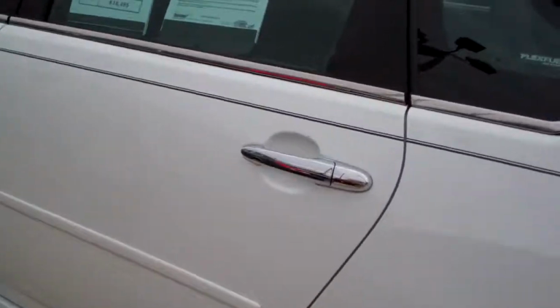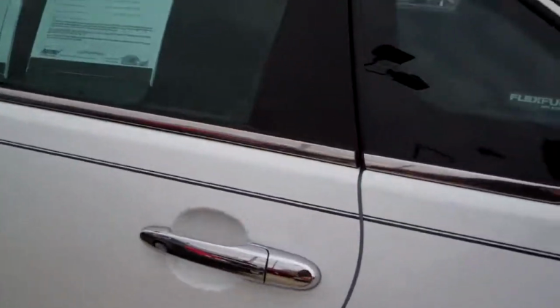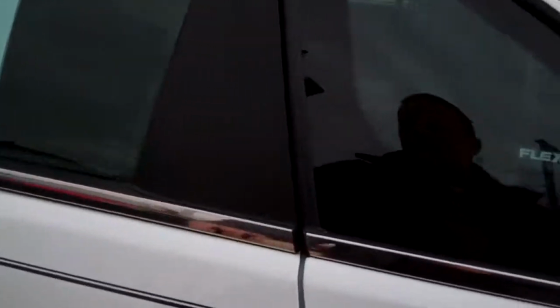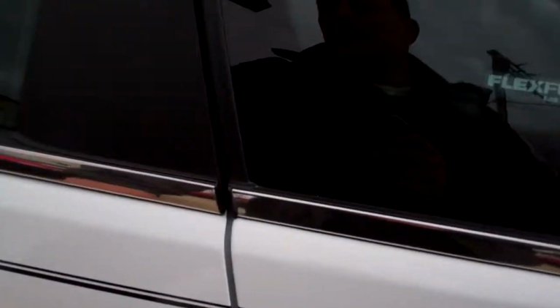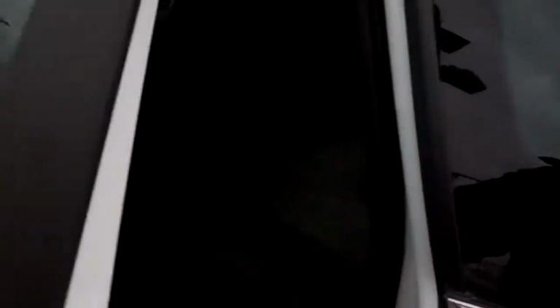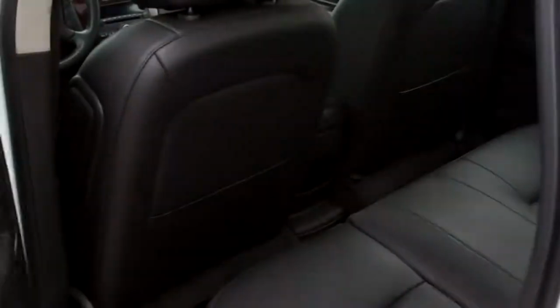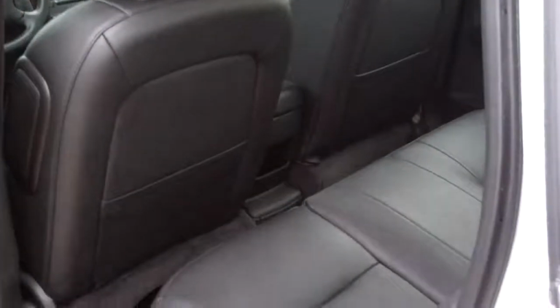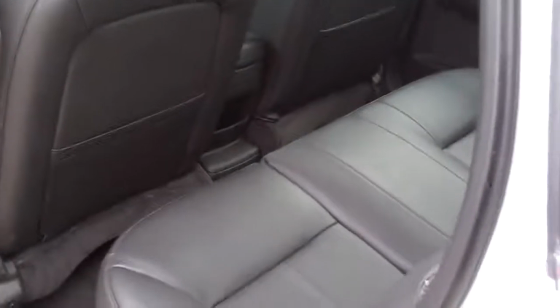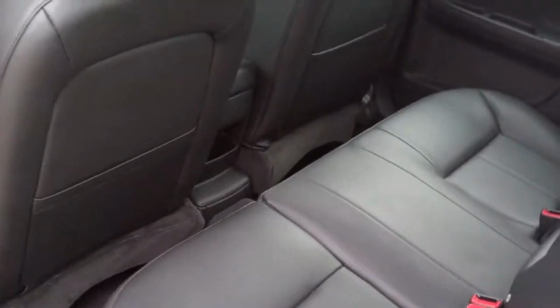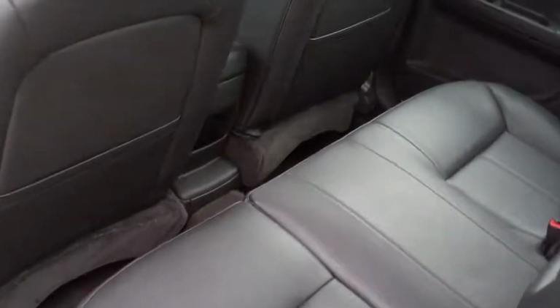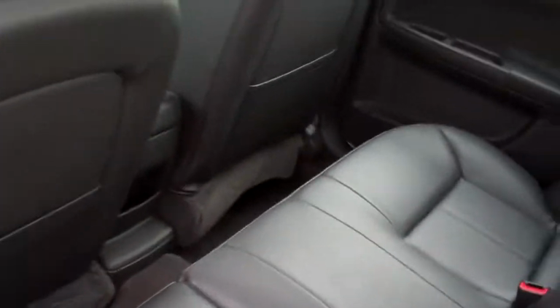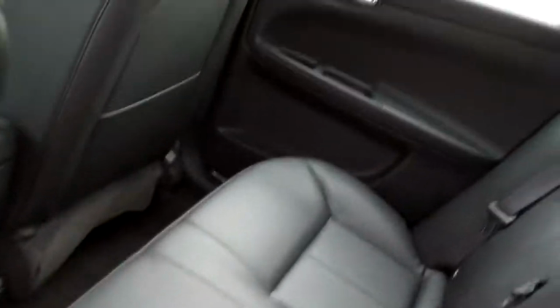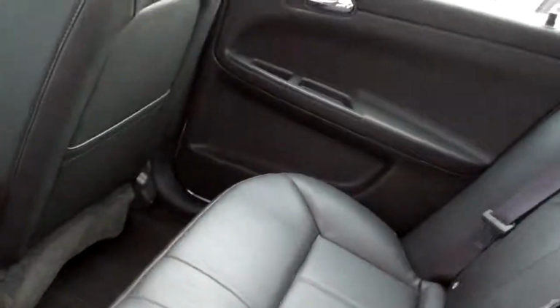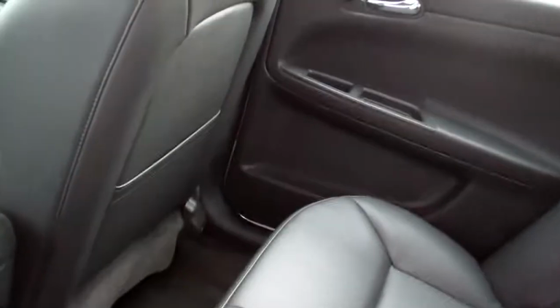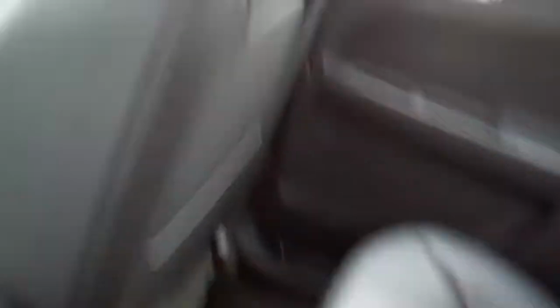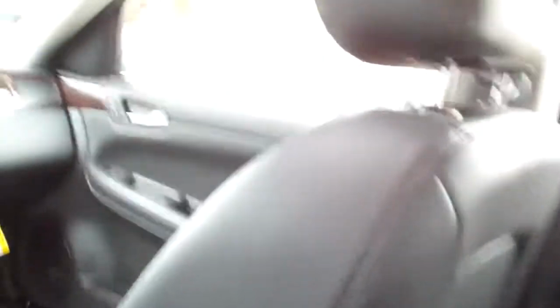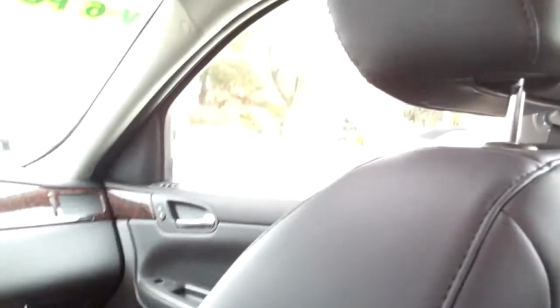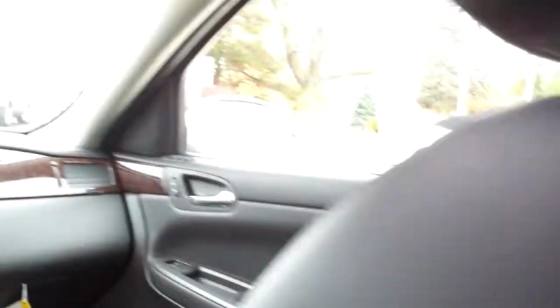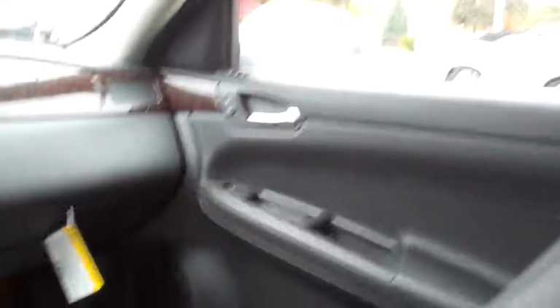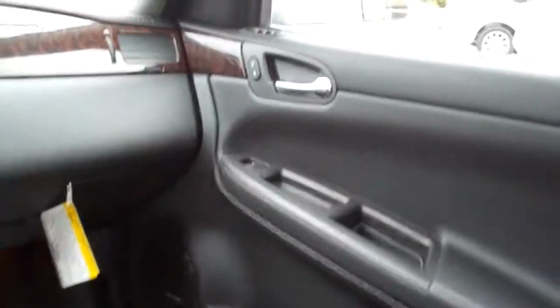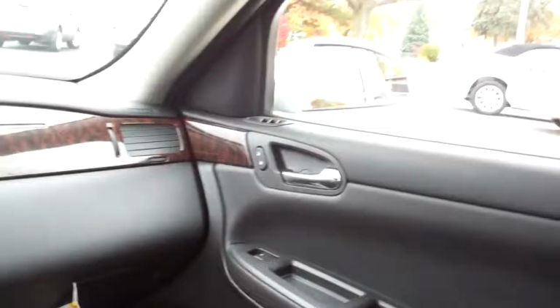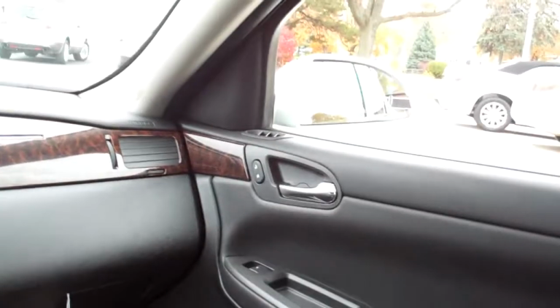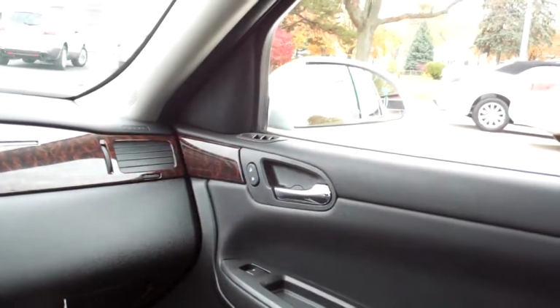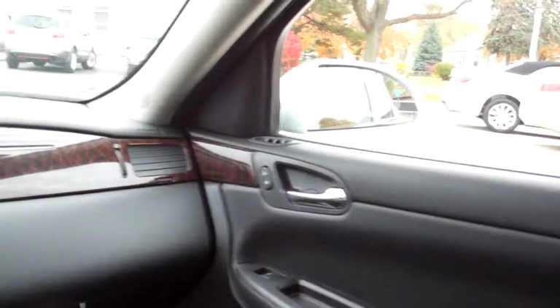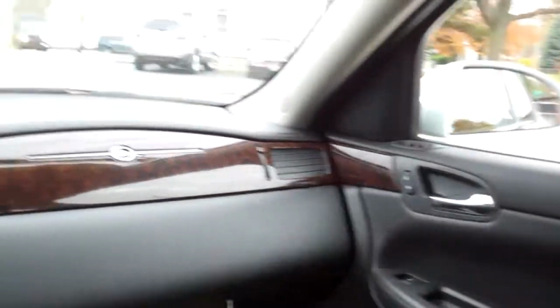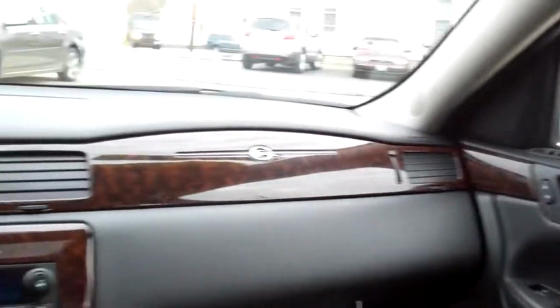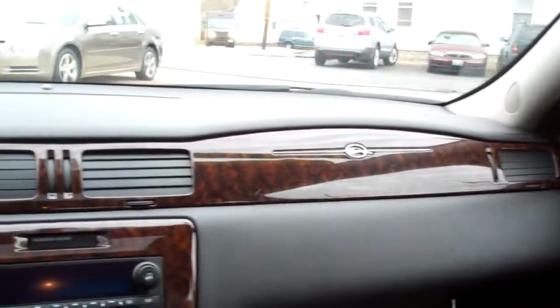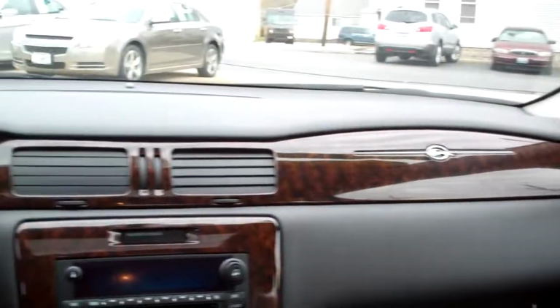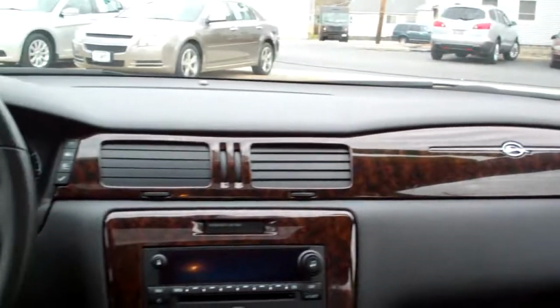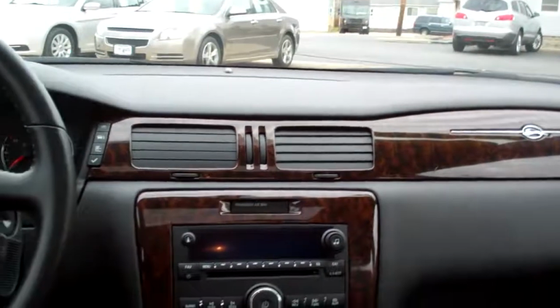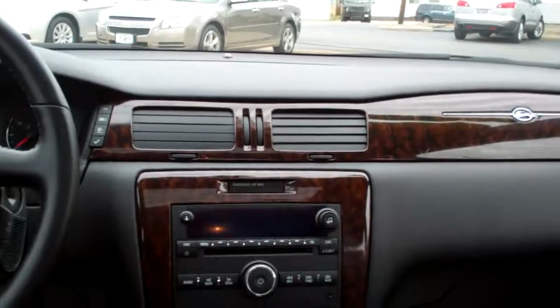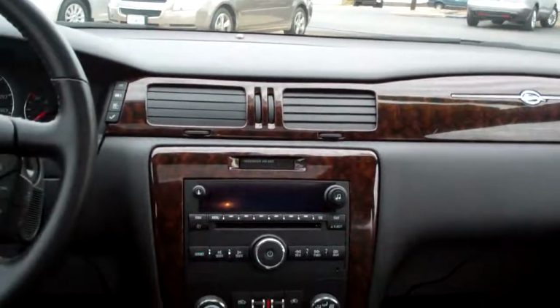Let's check out the inside. Nice ebony leather, nice and clean in here. Power windows and door locks for the passenger. Nice sleek dash line with wood trim throughout the car.